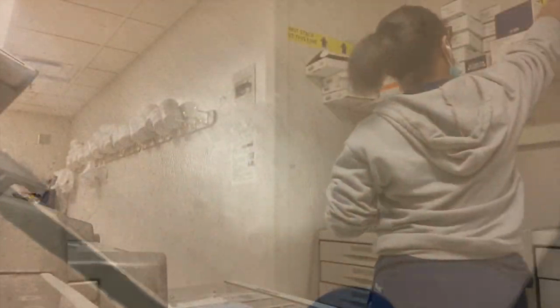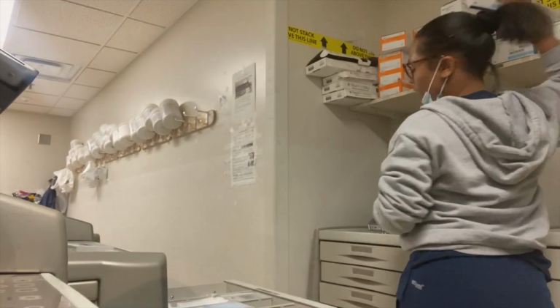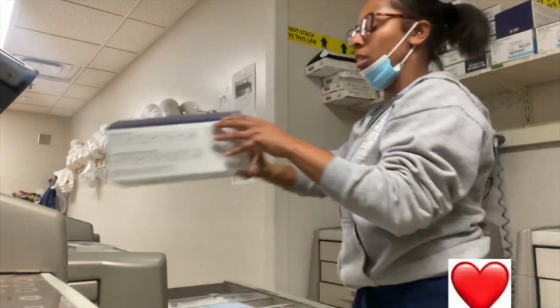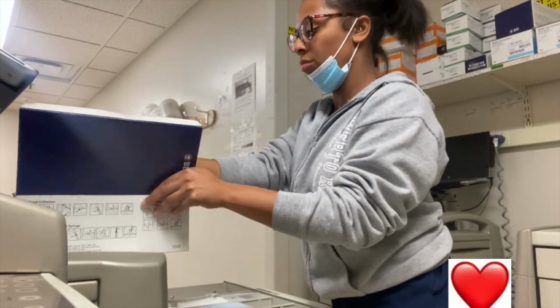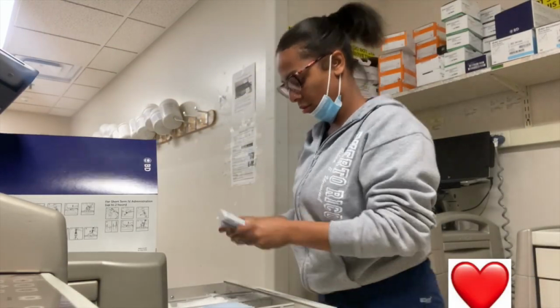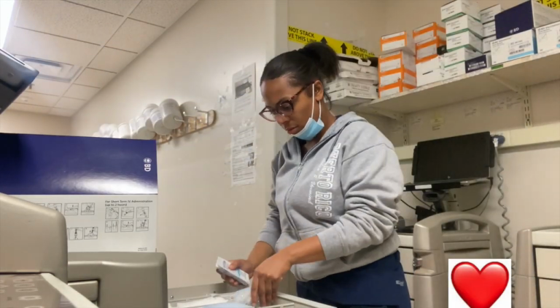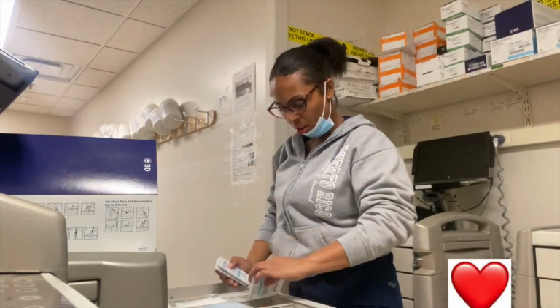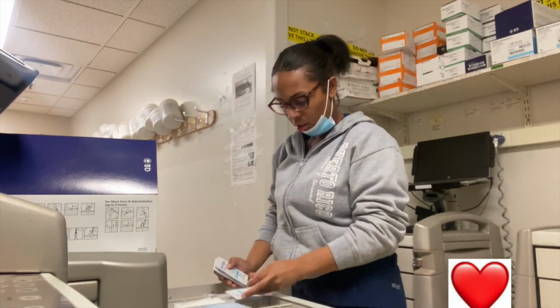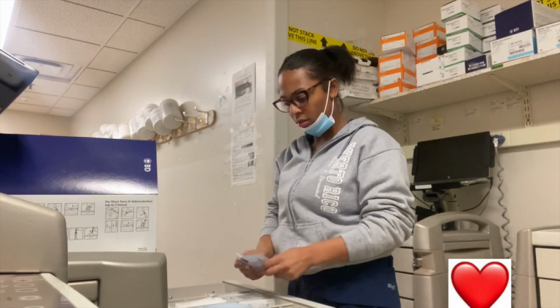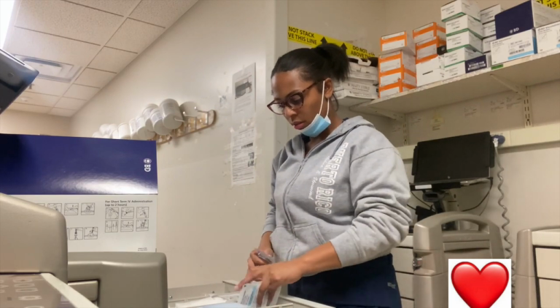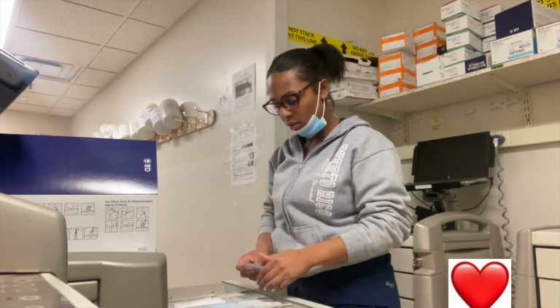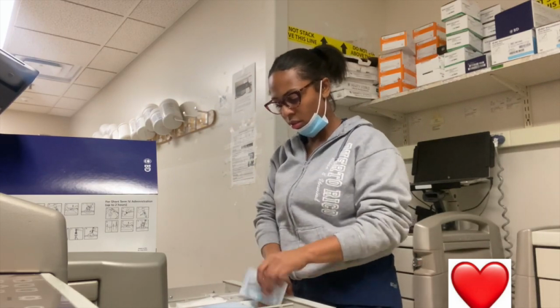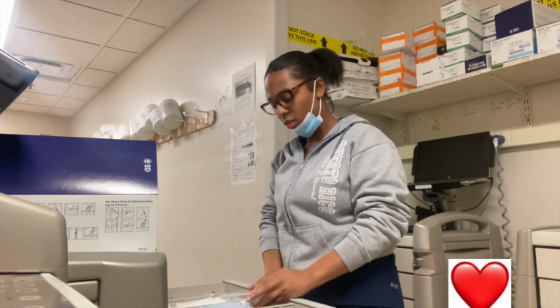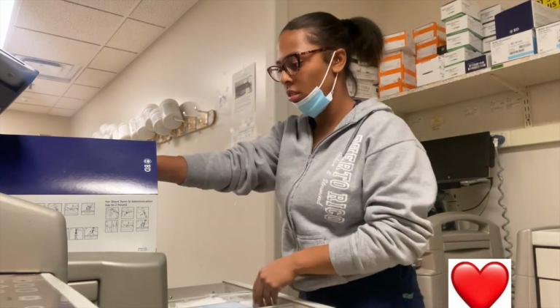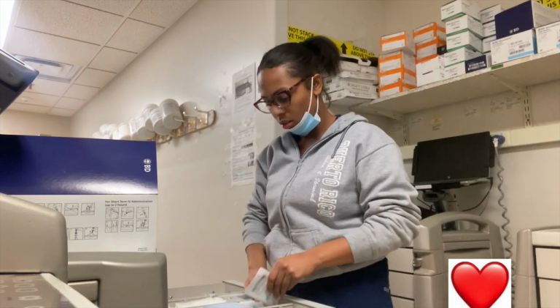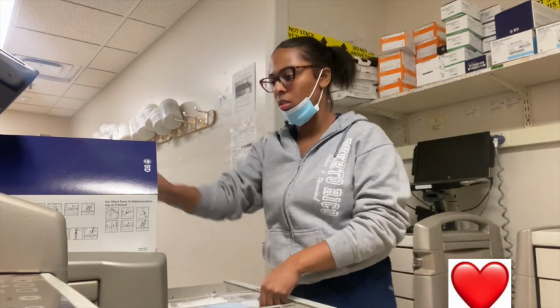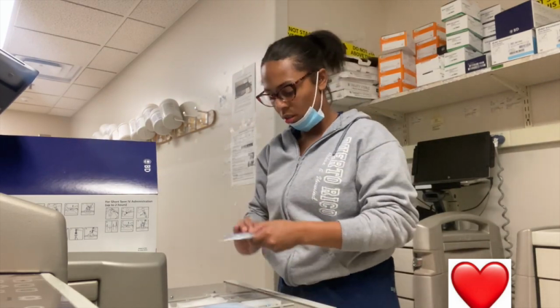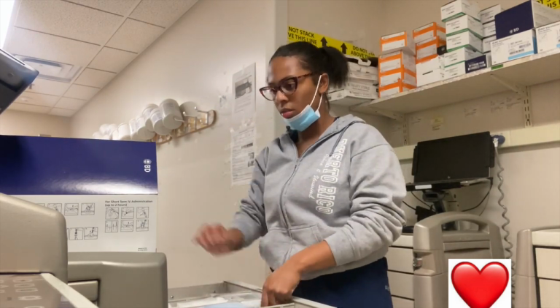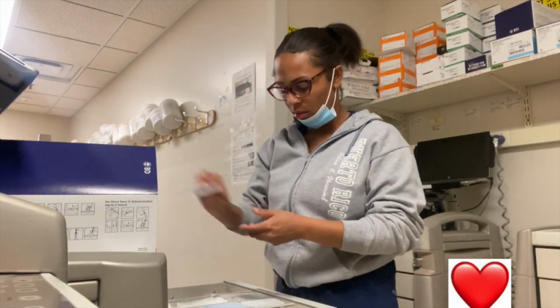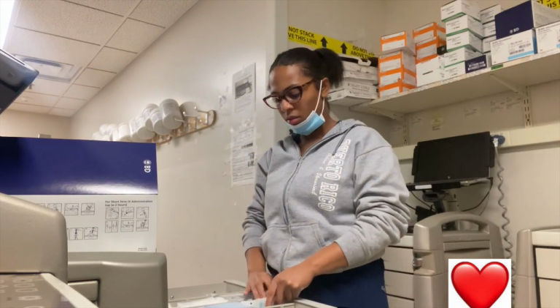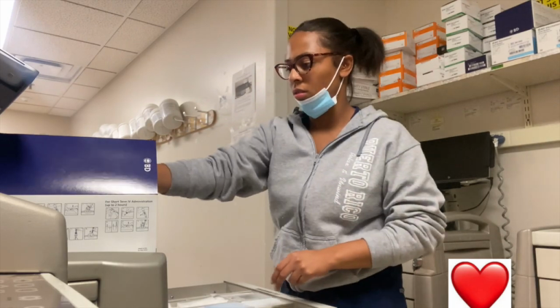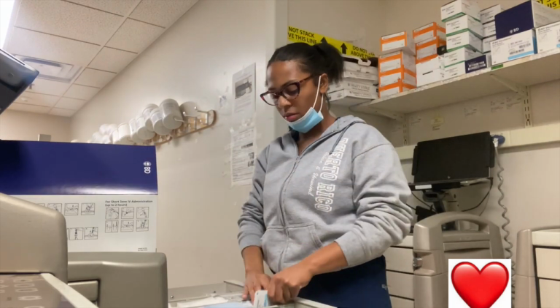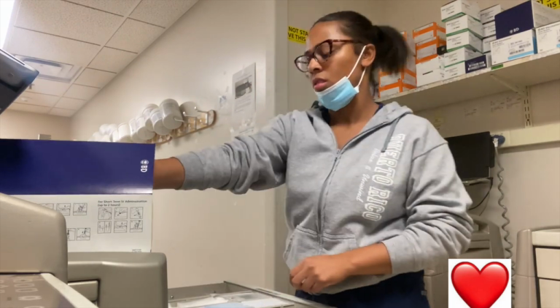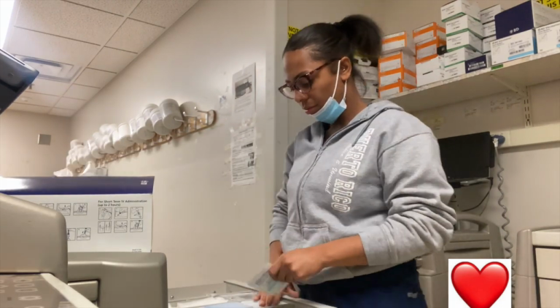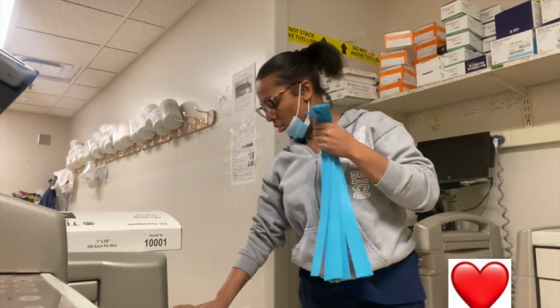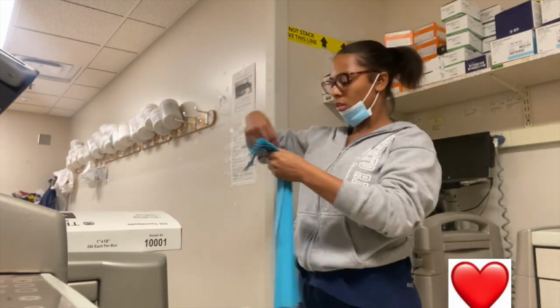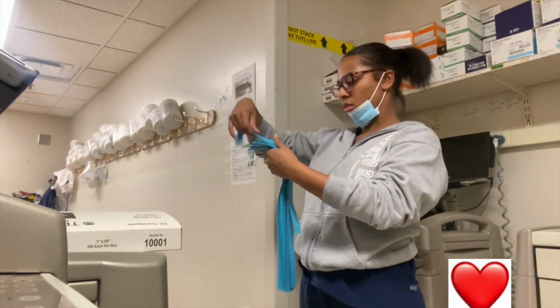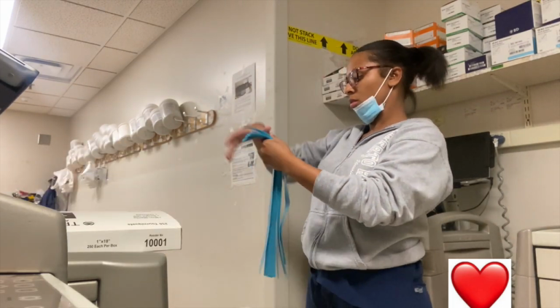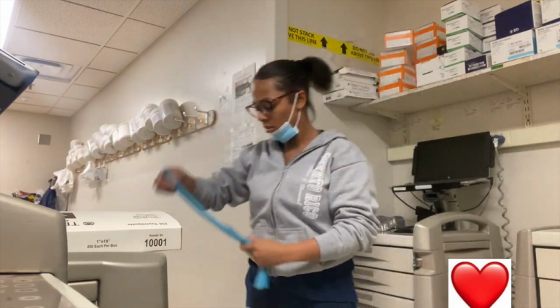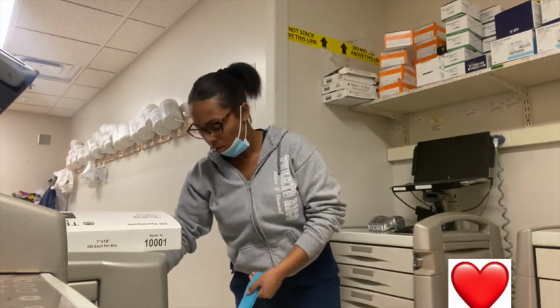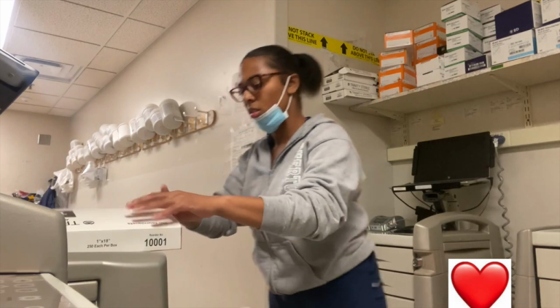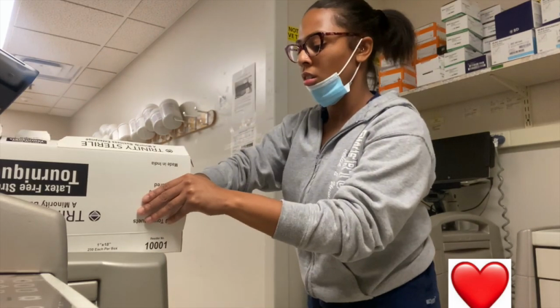Okay y'all, first thing is first — when I get into work I always have to stock a cart. It's very very rare that I will not have to stock a cart, but right here I'm just getting my supplies ready for the first of the night.